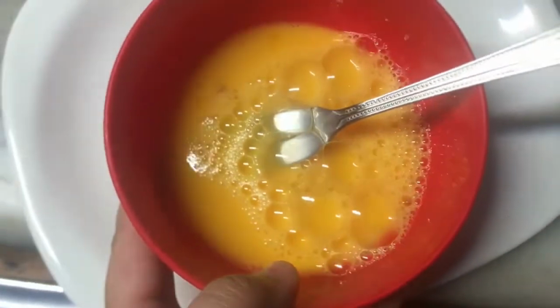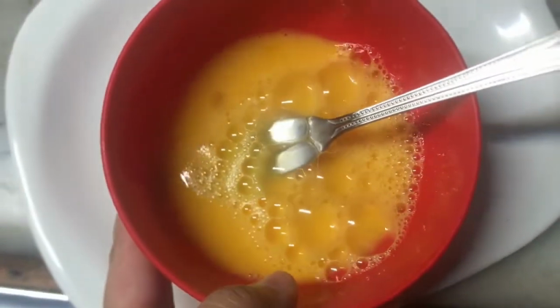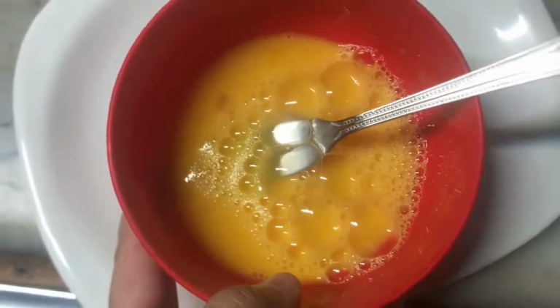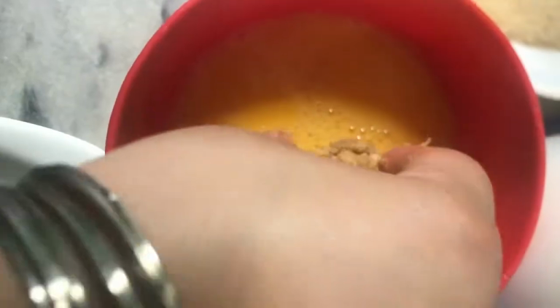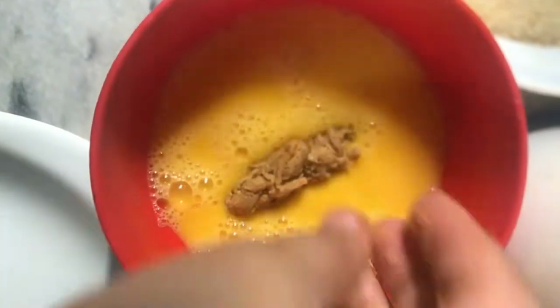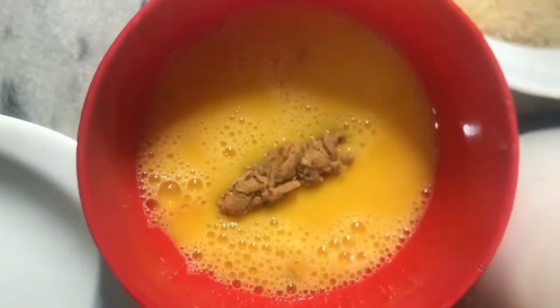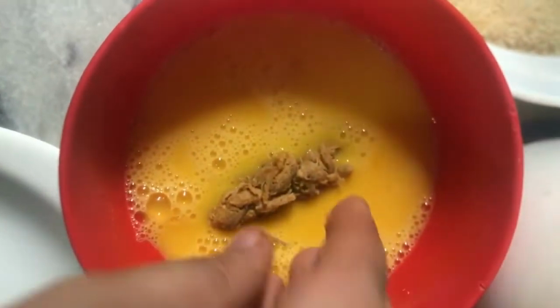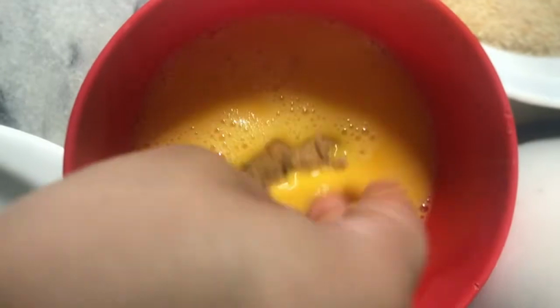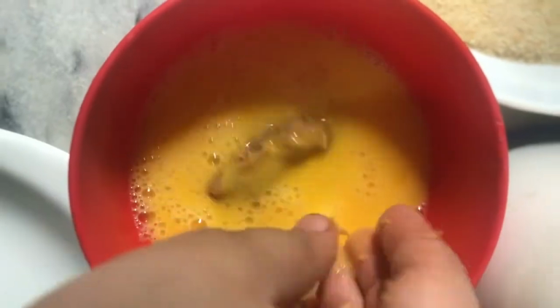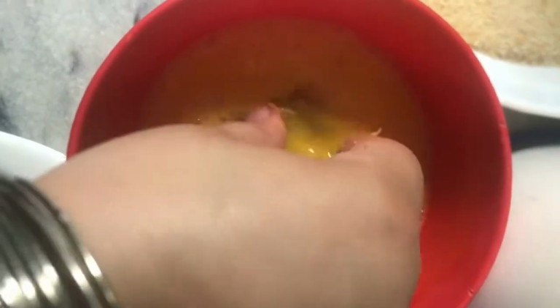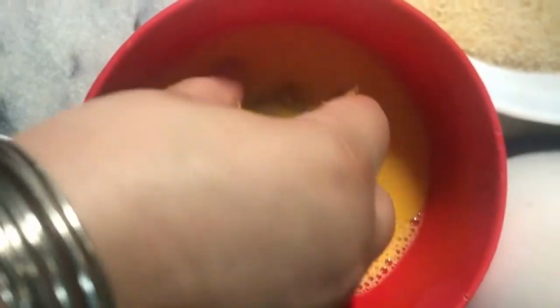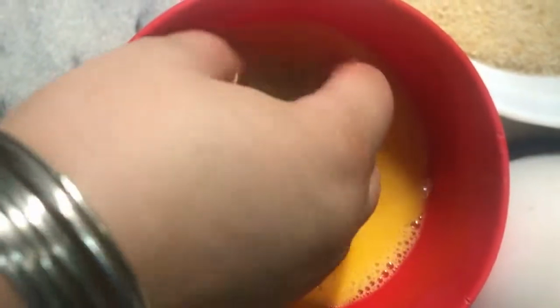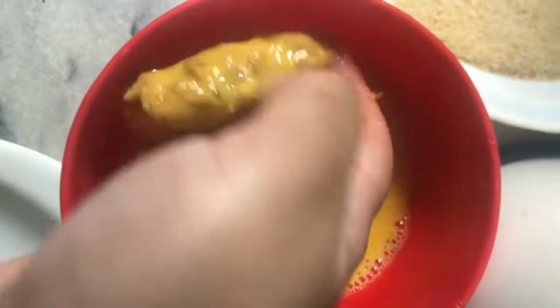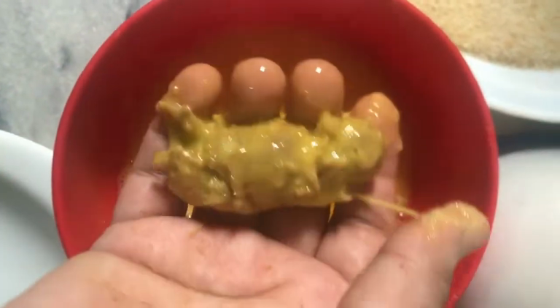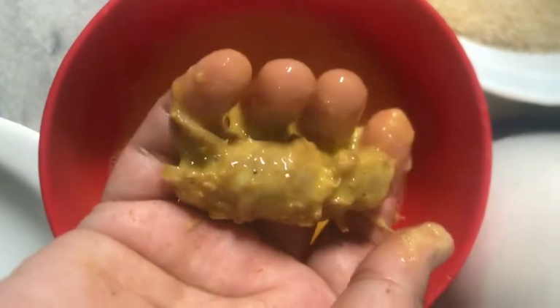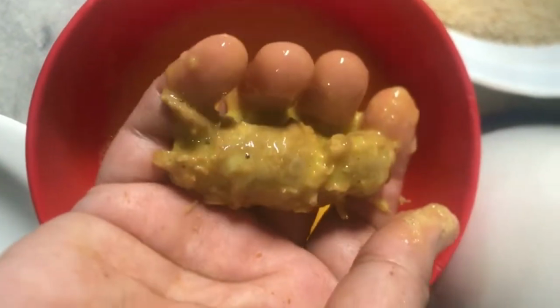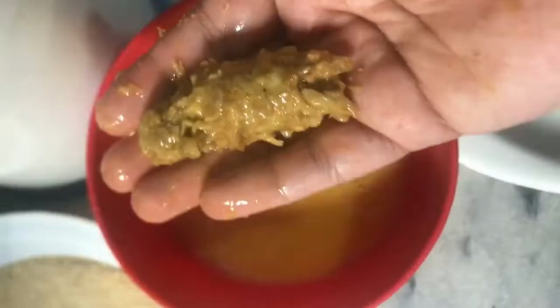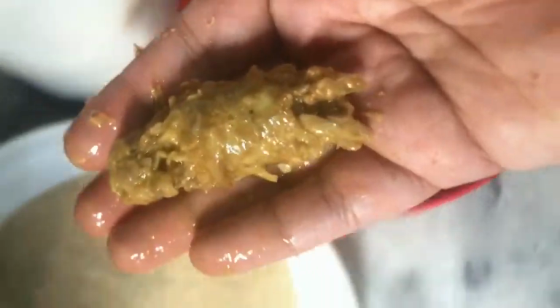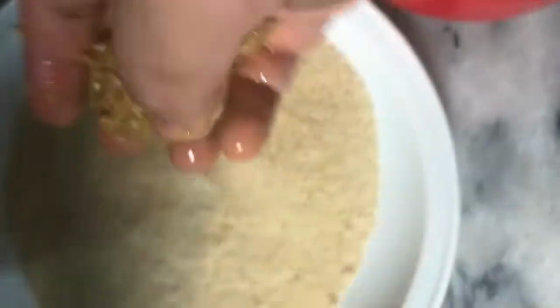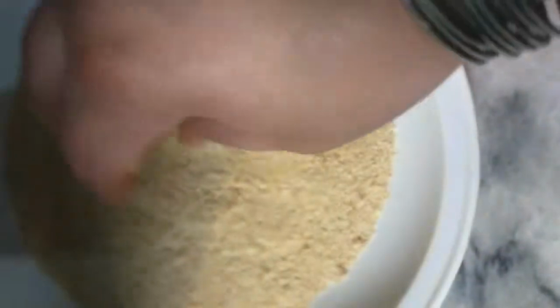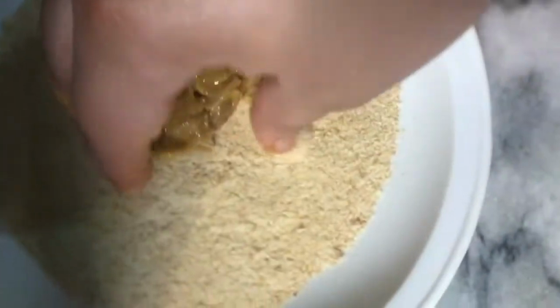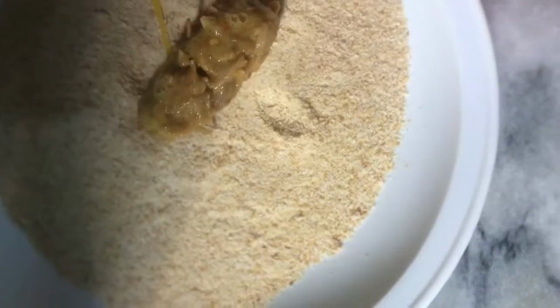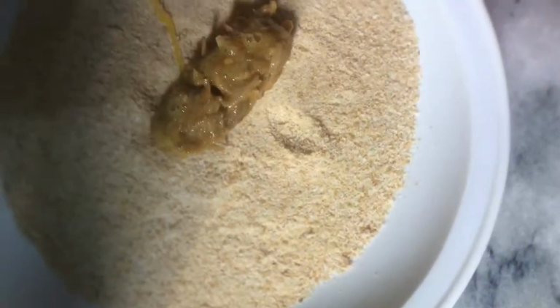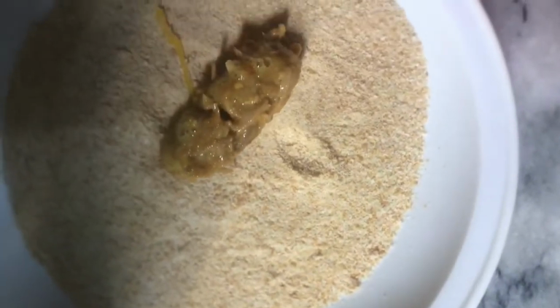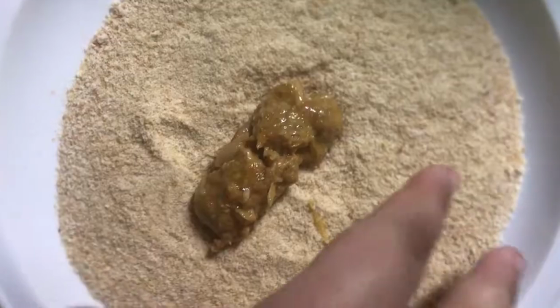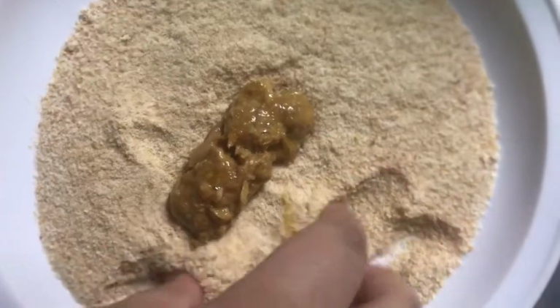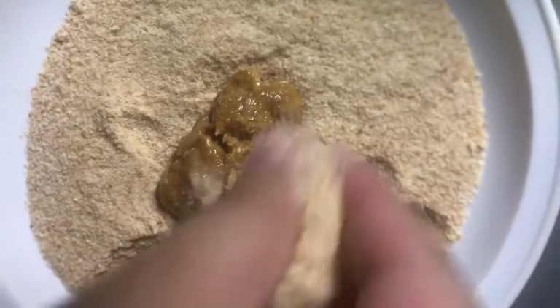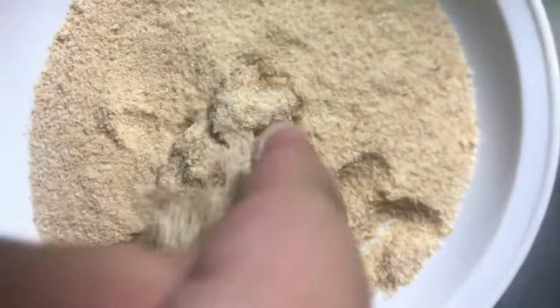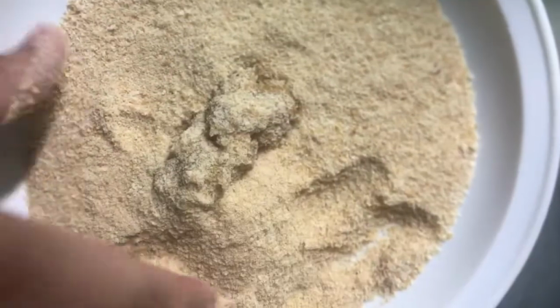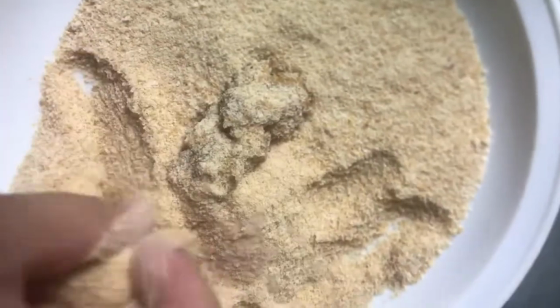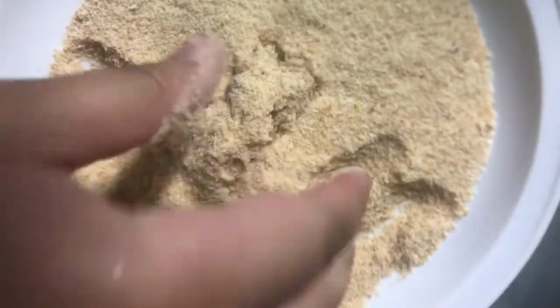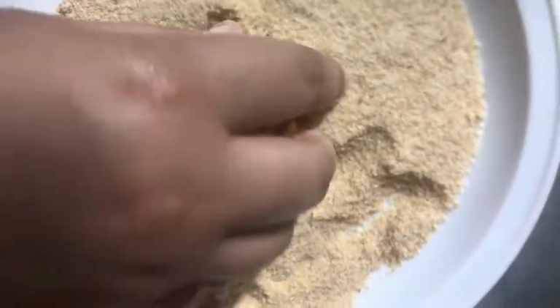Next, we have brought bread crumbs and I have mixed 2 eggs. You can add a little salt to the egg wash, but I don't. We will dip the roll into the egg wash and then coat it in the bread crumbs very well.